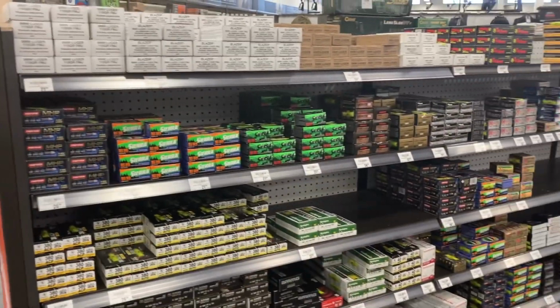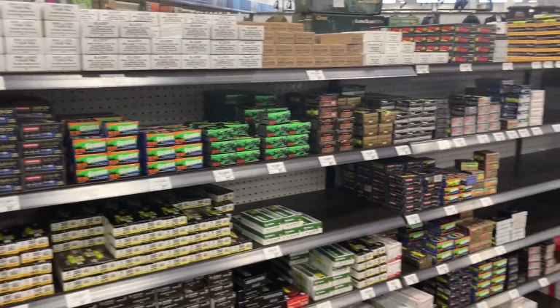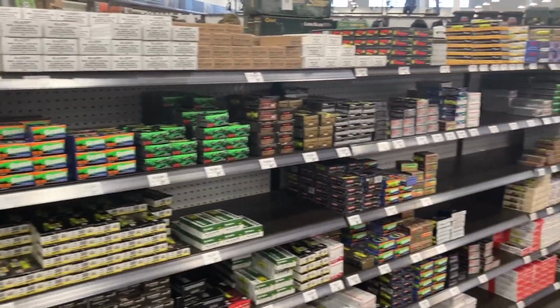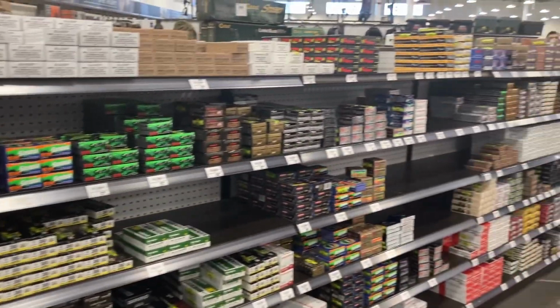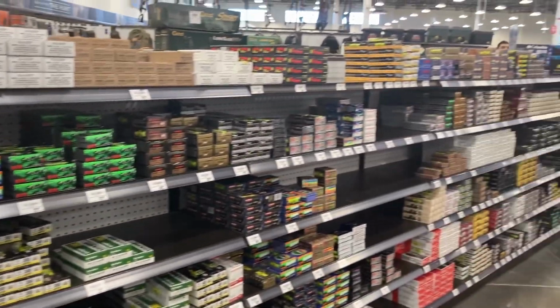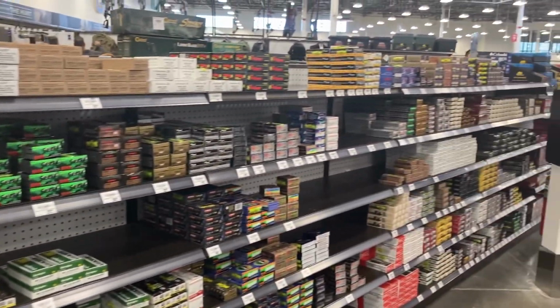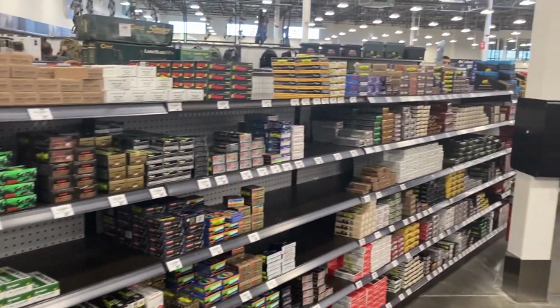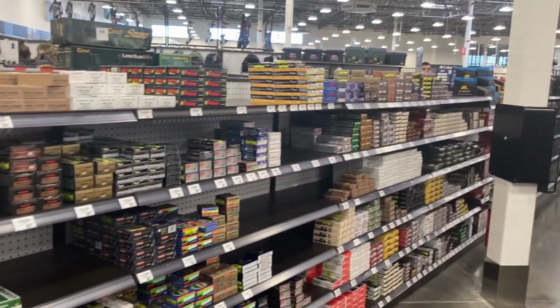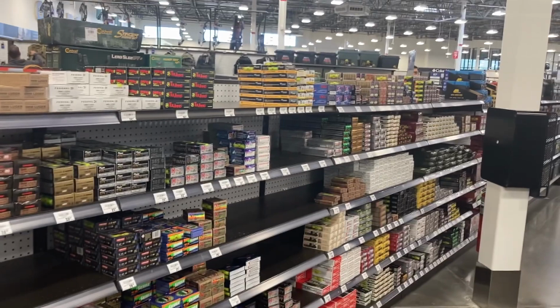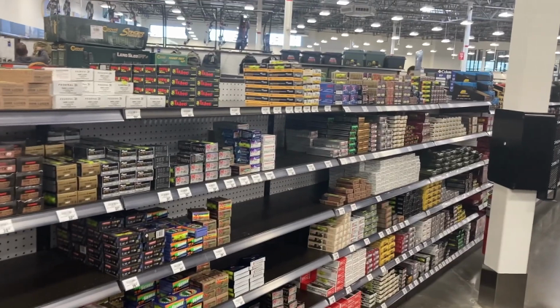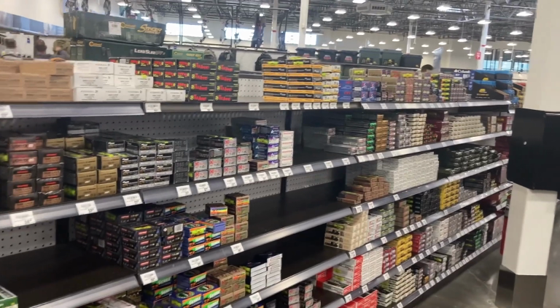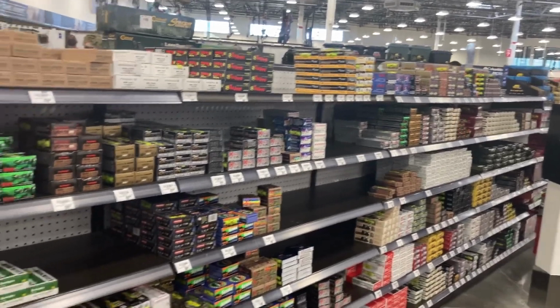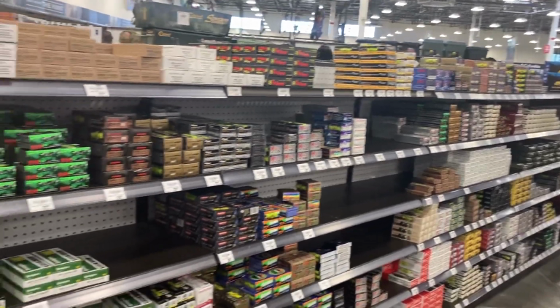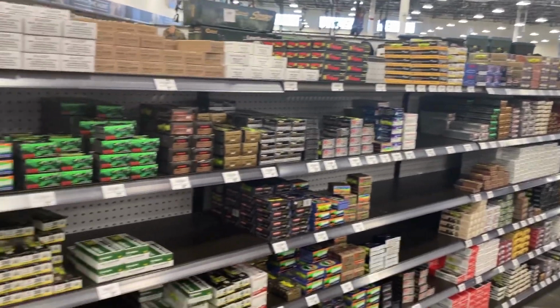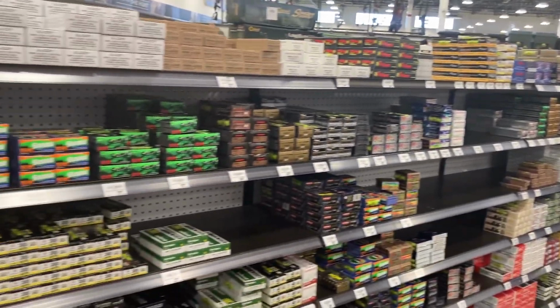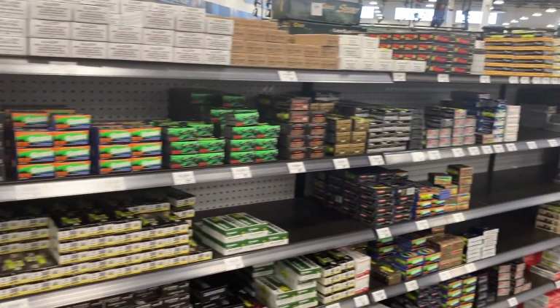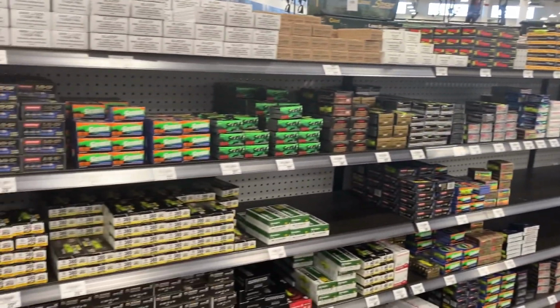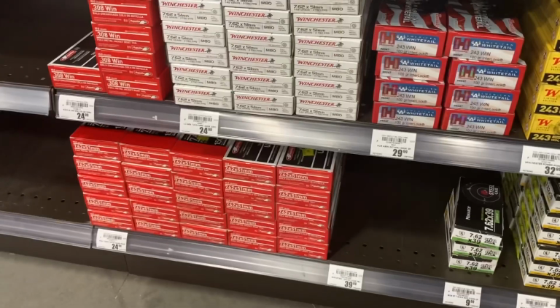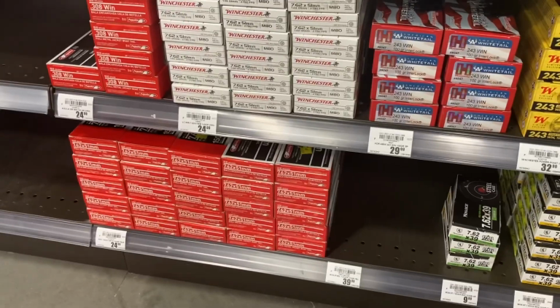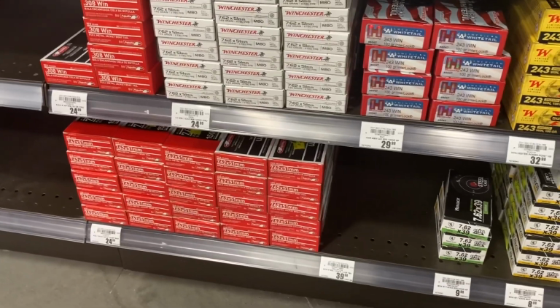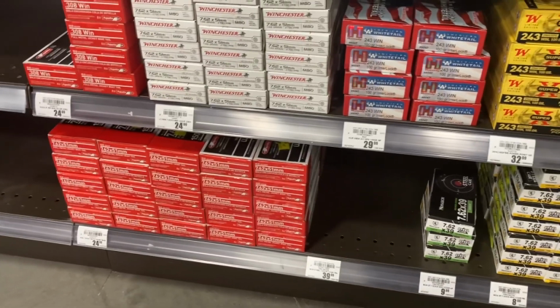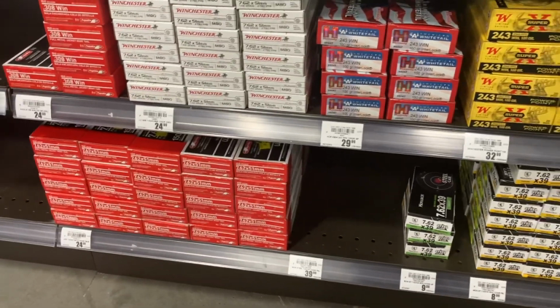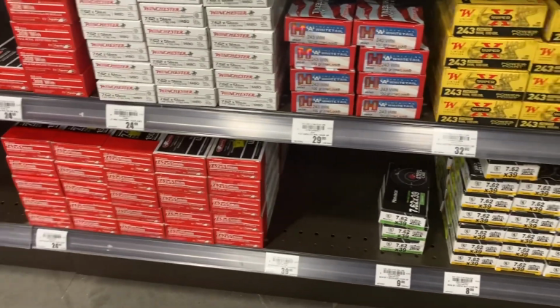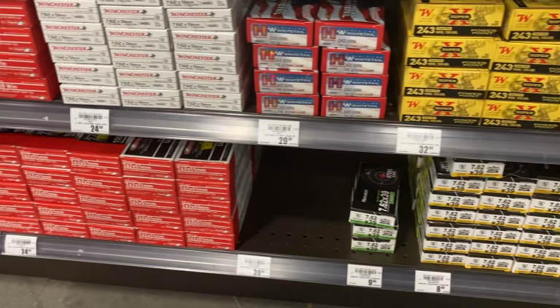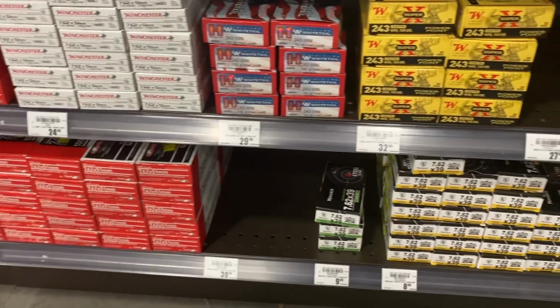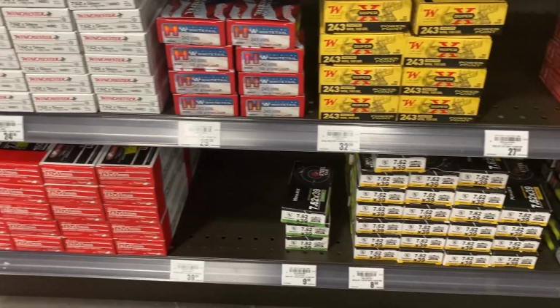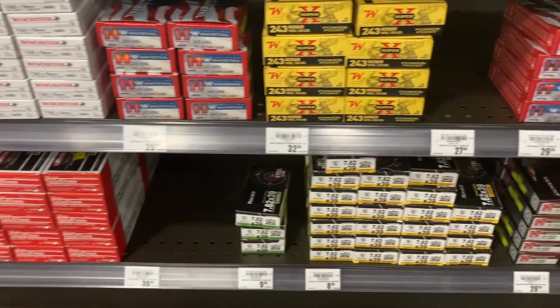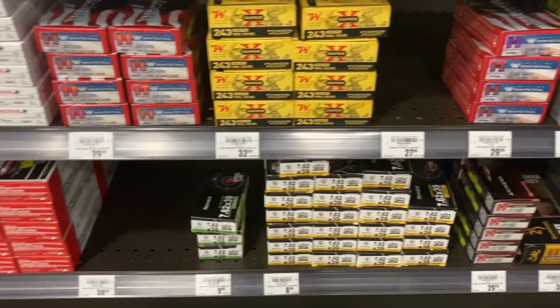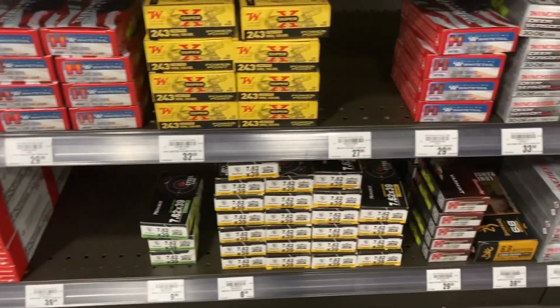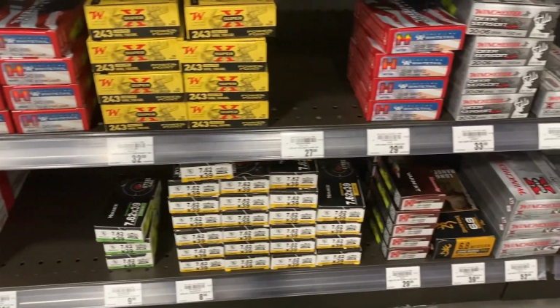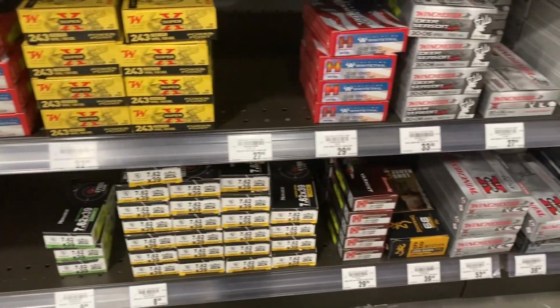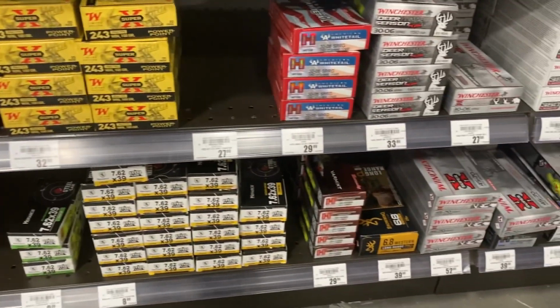Here's another quick look at the shelves. It's not as full as they were pre-times, but it is pretty much there for what we've got.